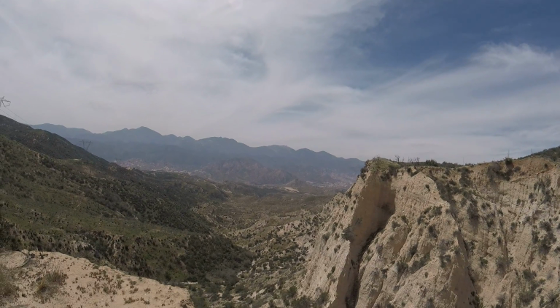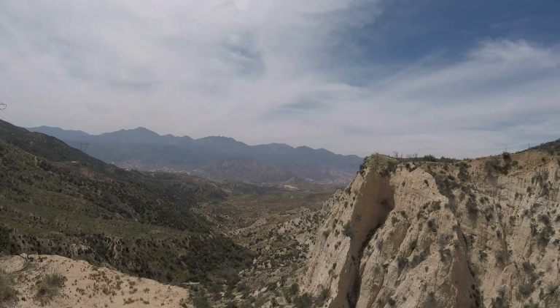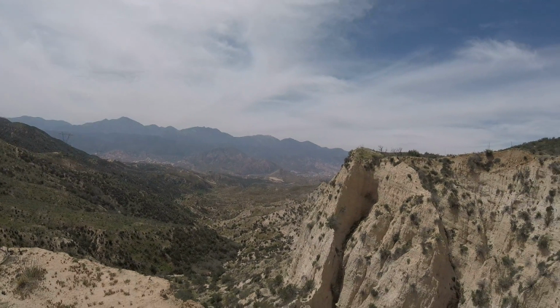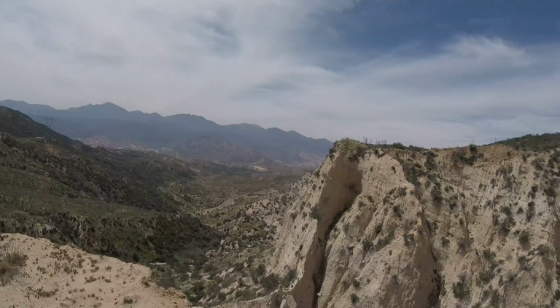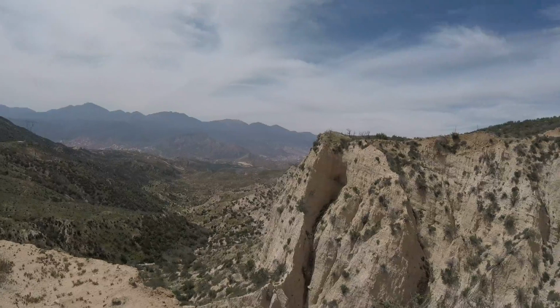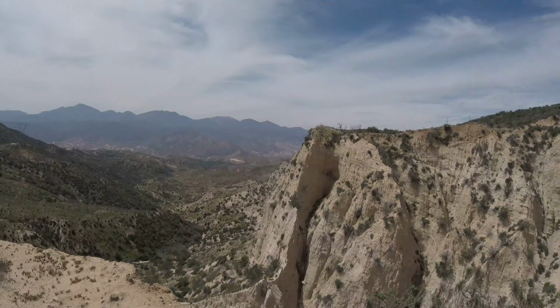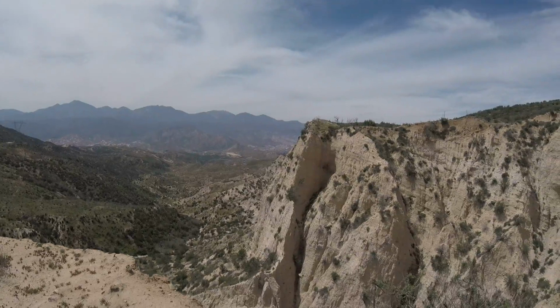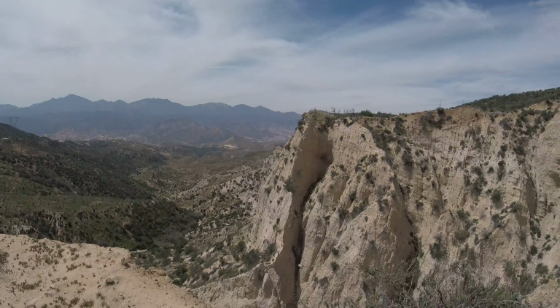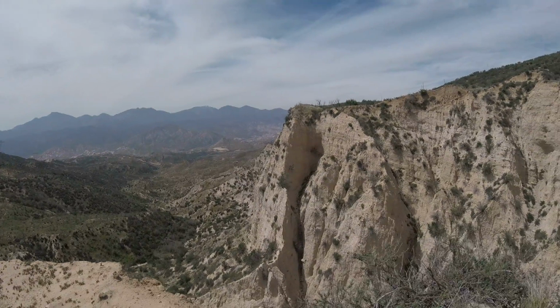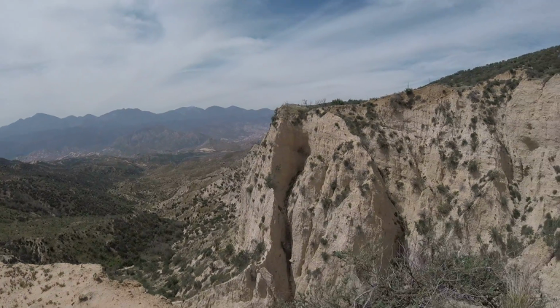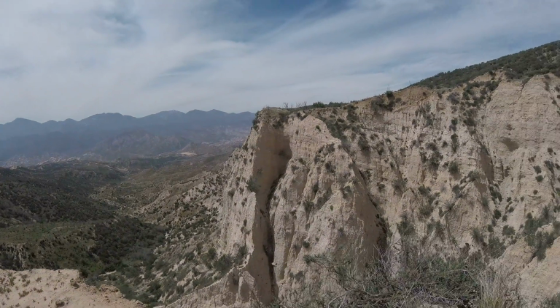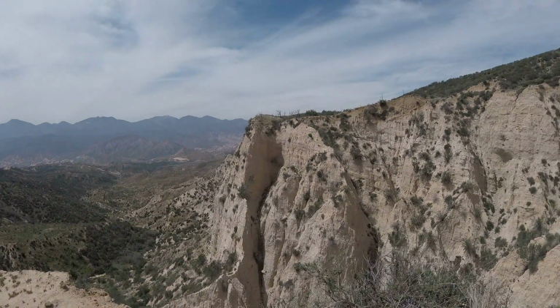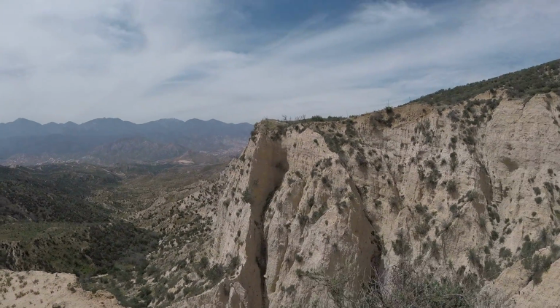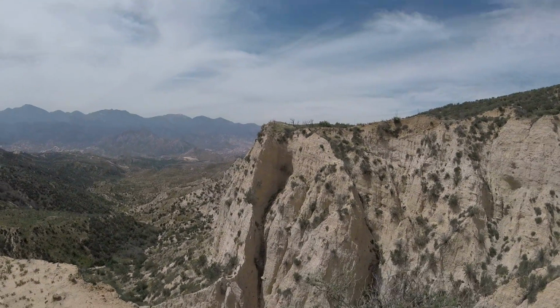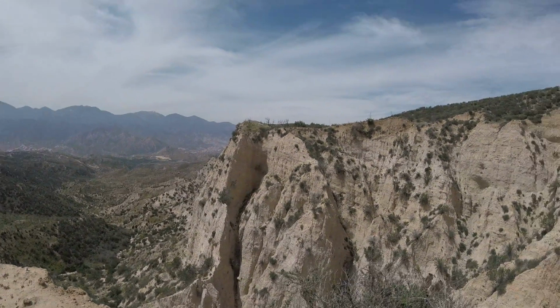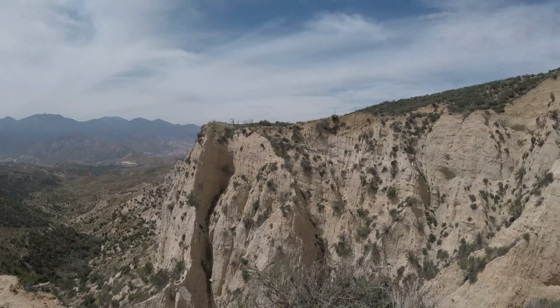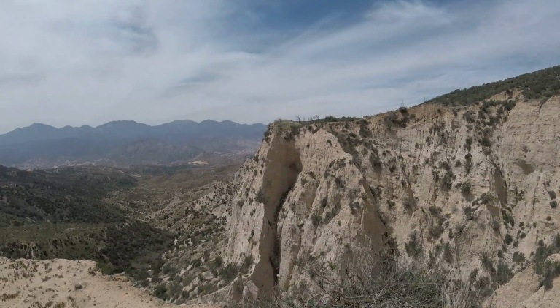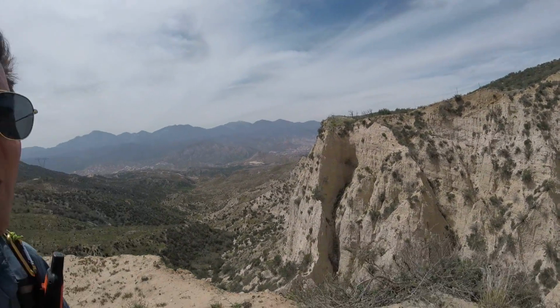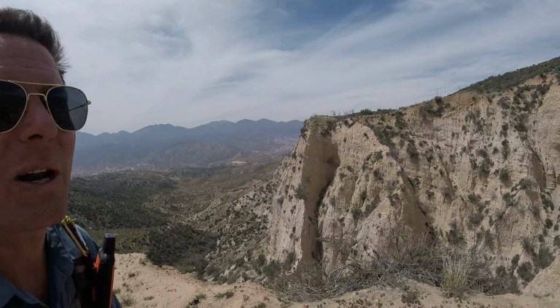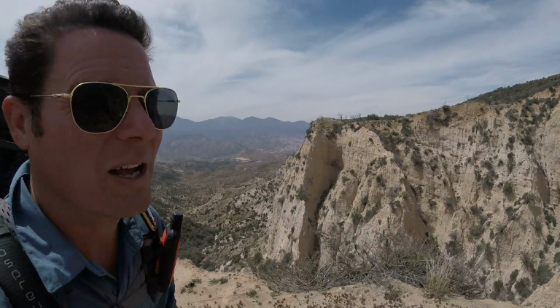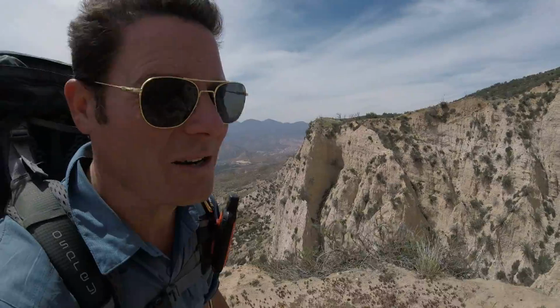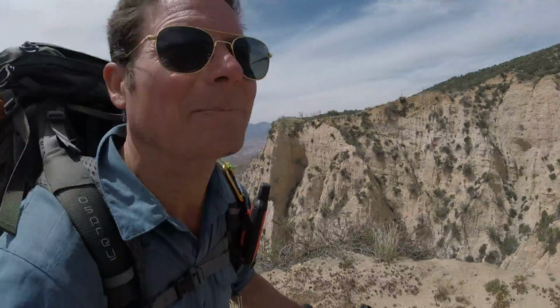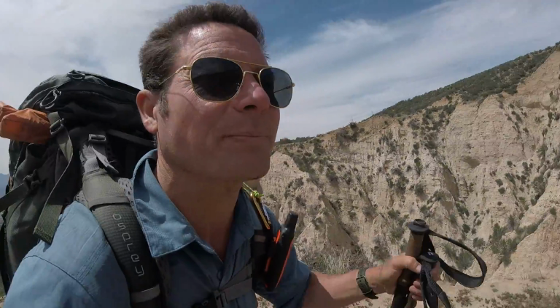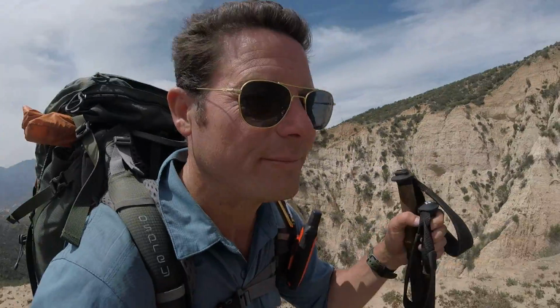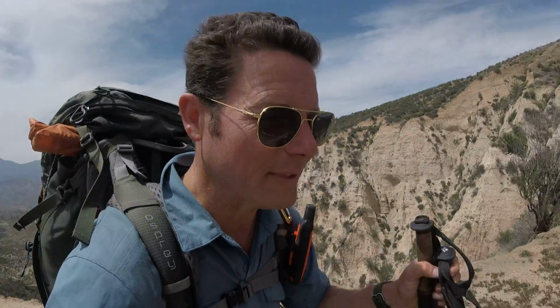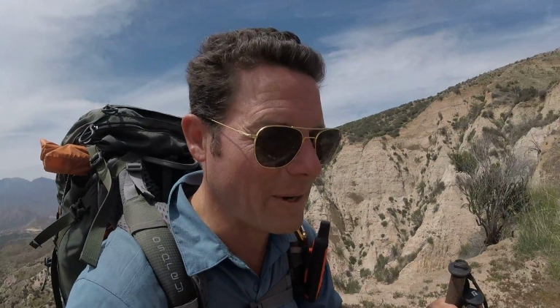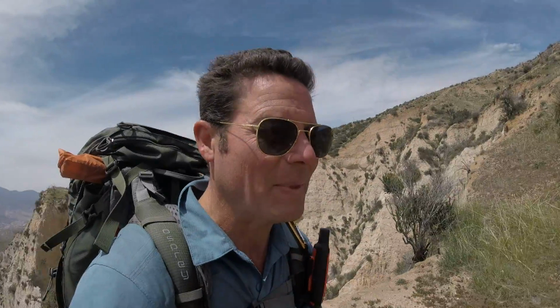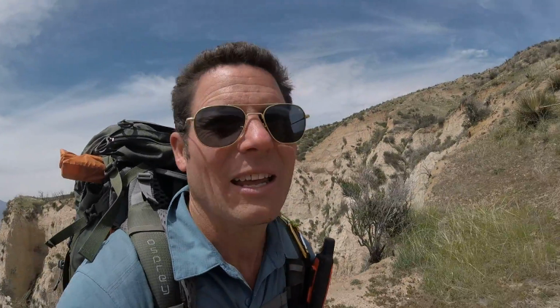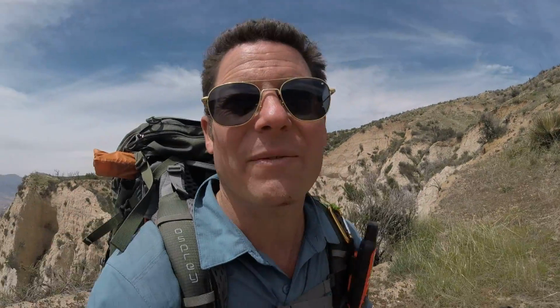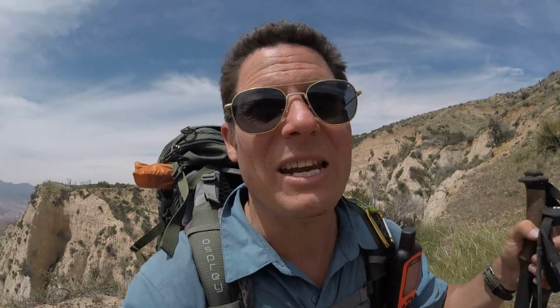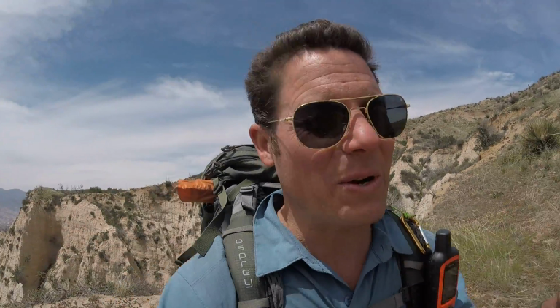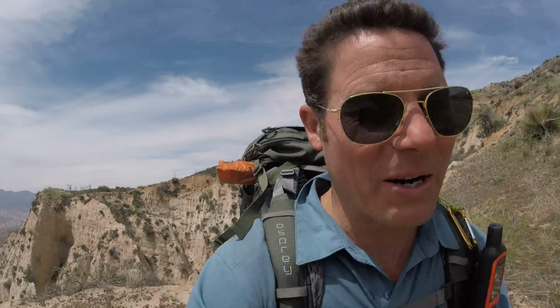Right now we're at 3,900 feet and tomorrow we'll be at 8,000 feet, quite a bit higher. Anyway, kind of a neat view here.